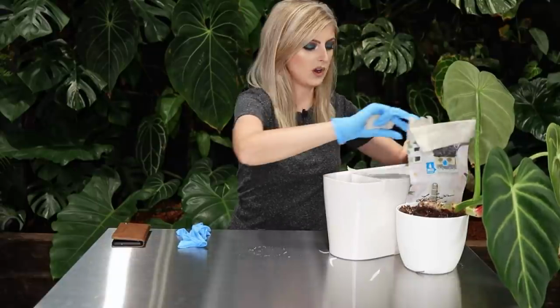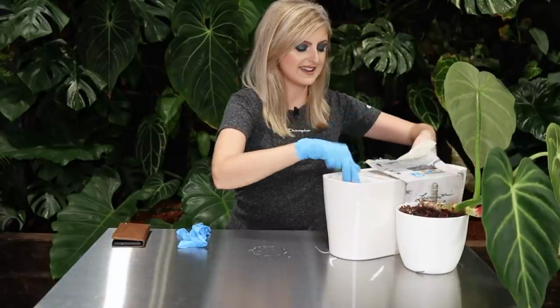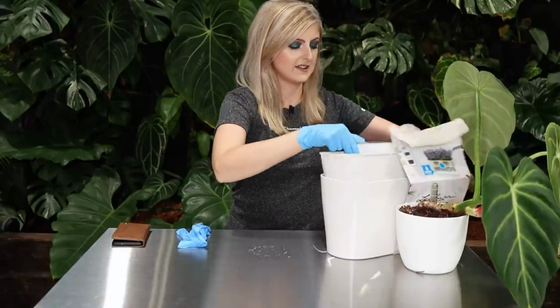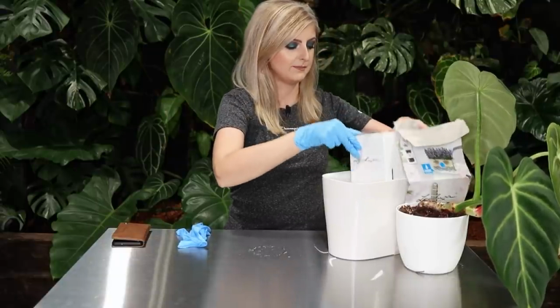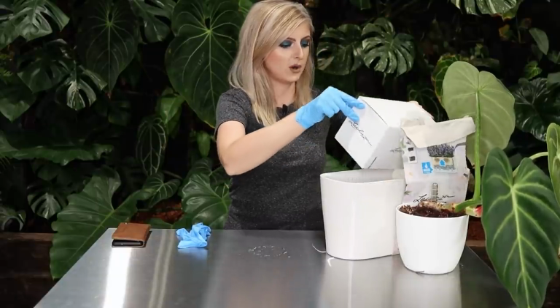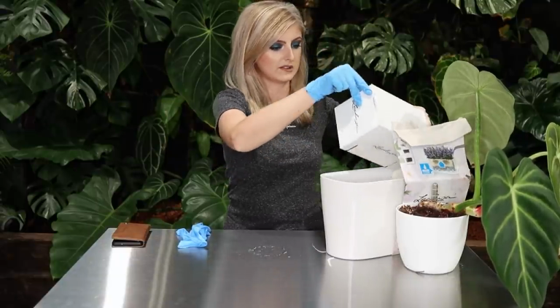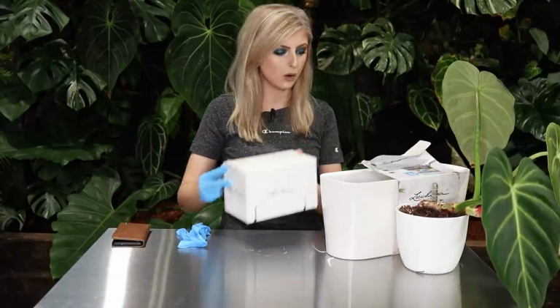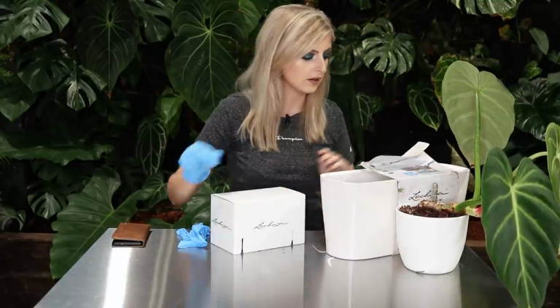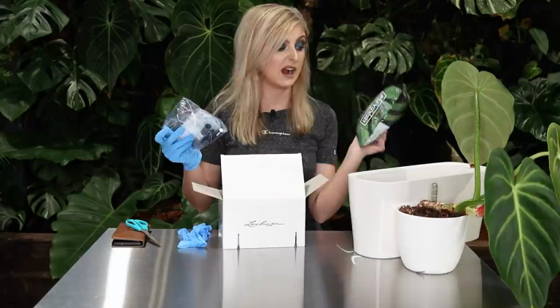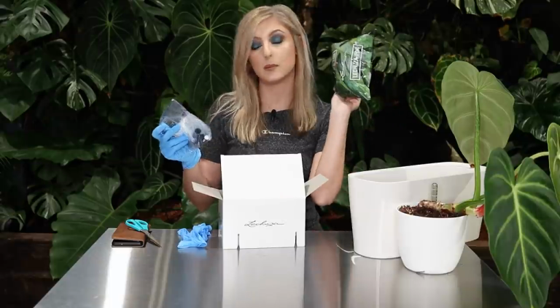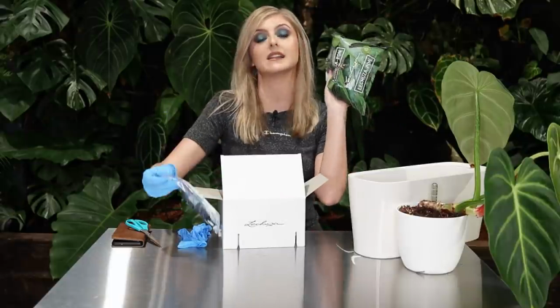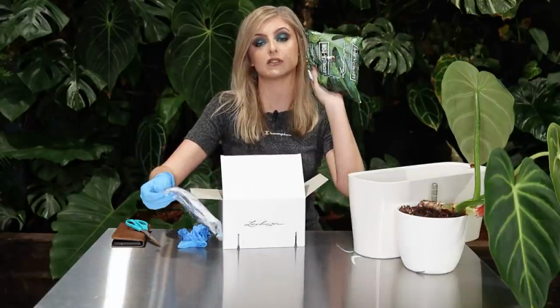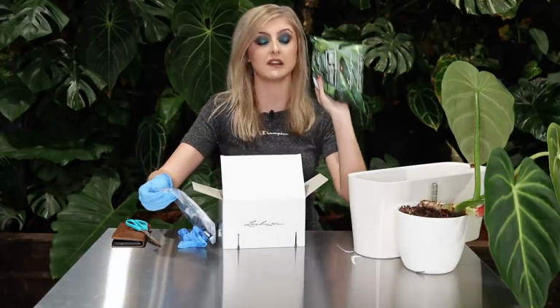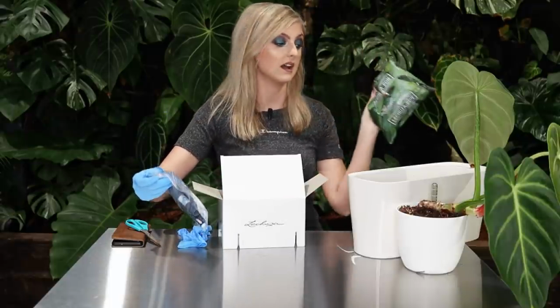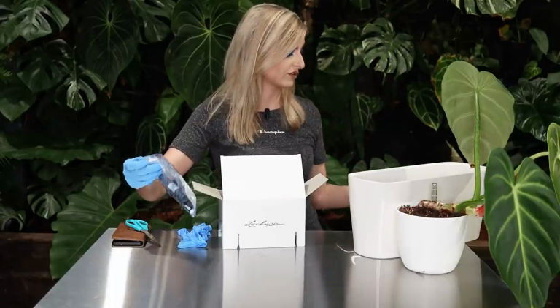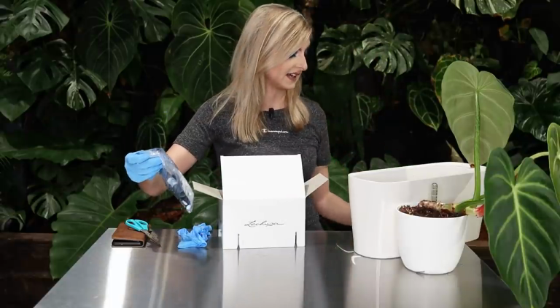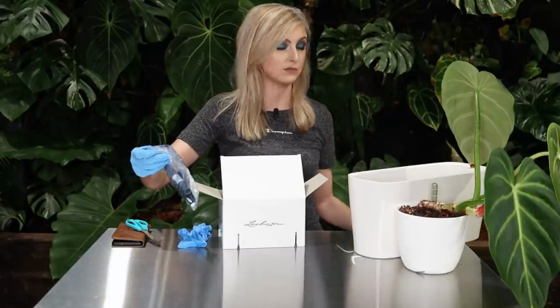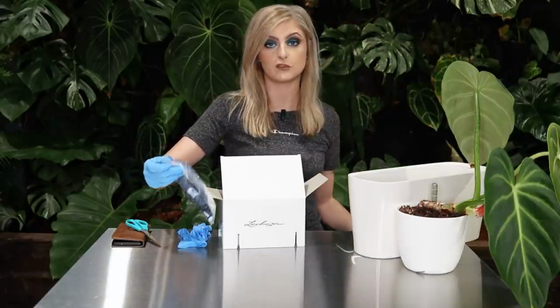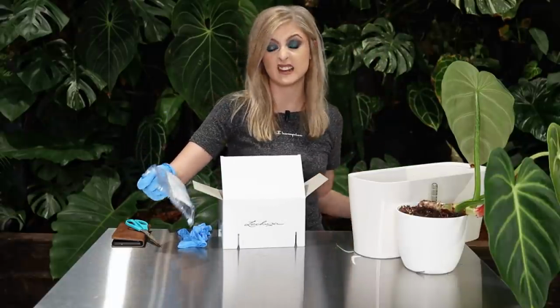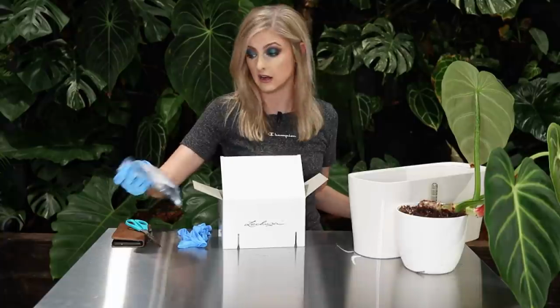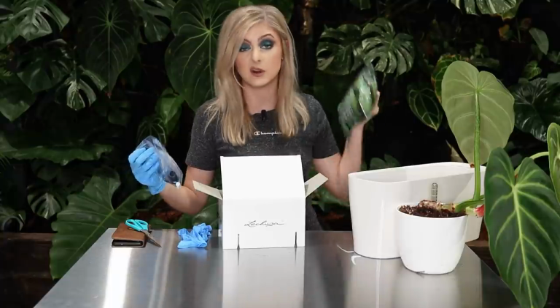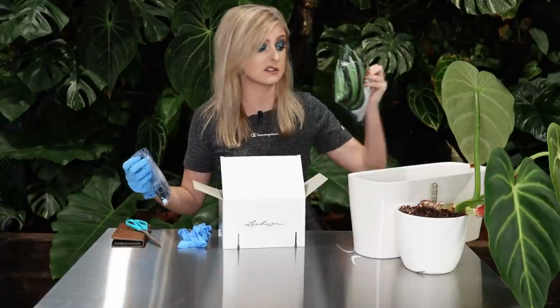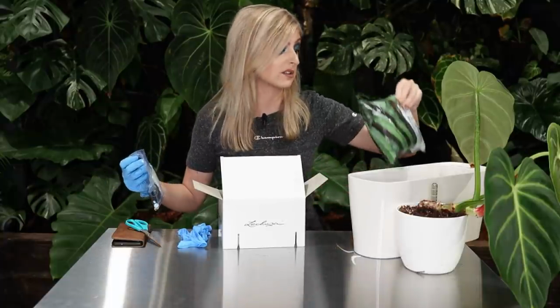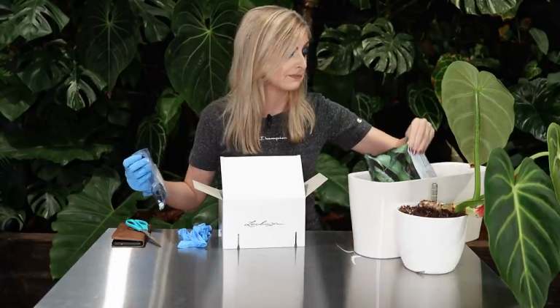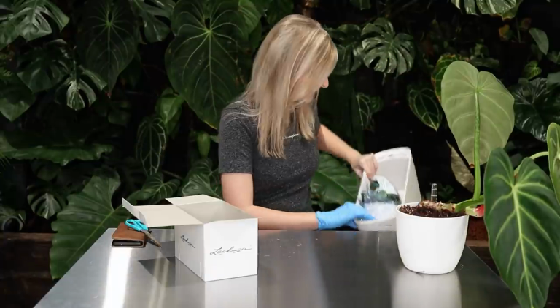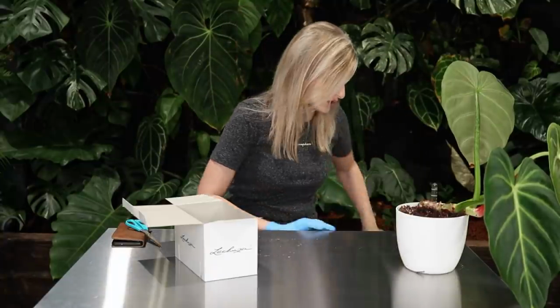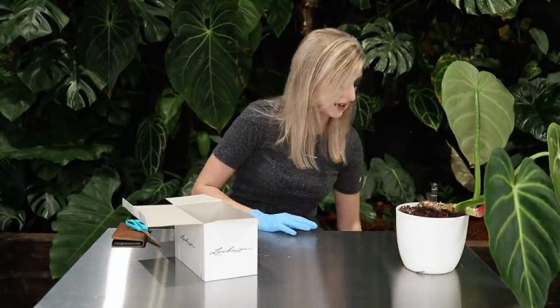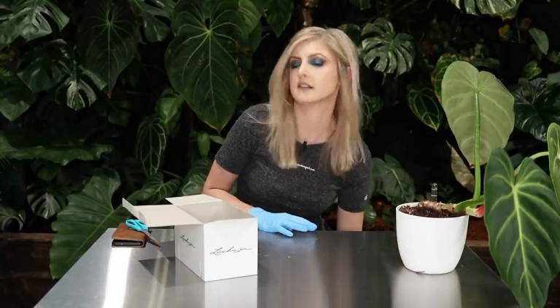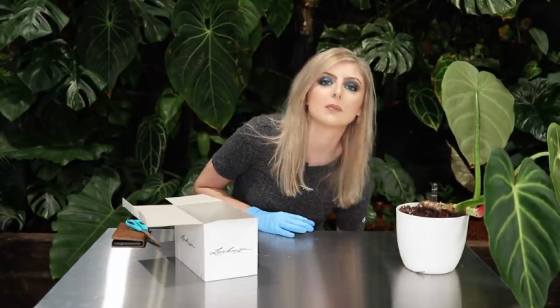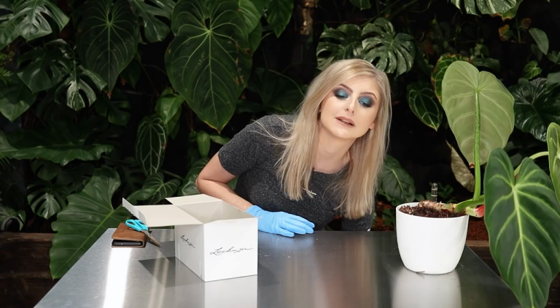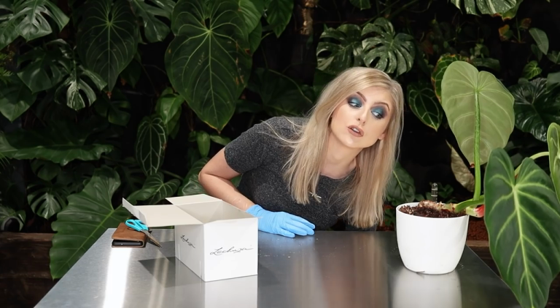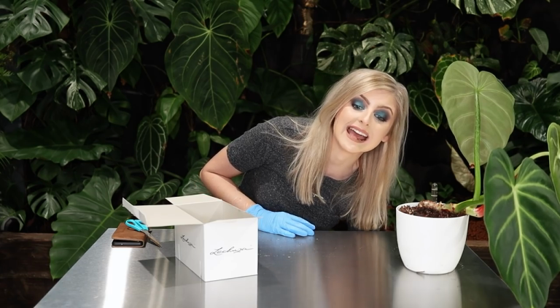I found some pond lining material in the box. I'll probably line the planter at the bottom with this and then go straight into my substrate - that's kind of what I expected to get in the box anyway. We'll put this Lechuza pot down because it's not coming into play just yet.